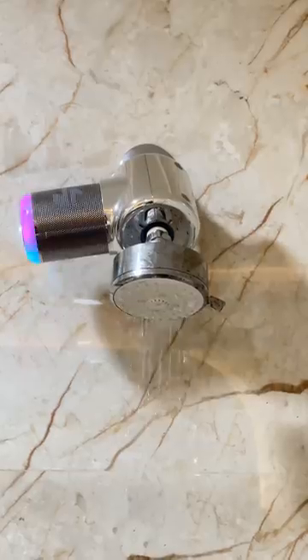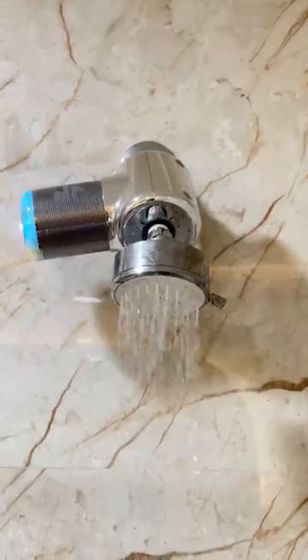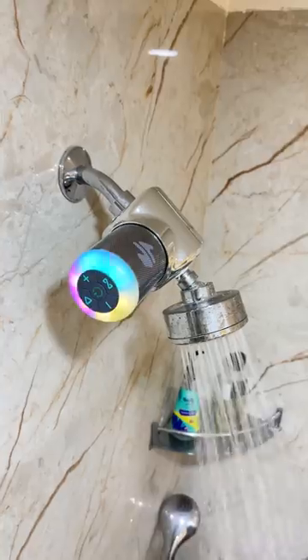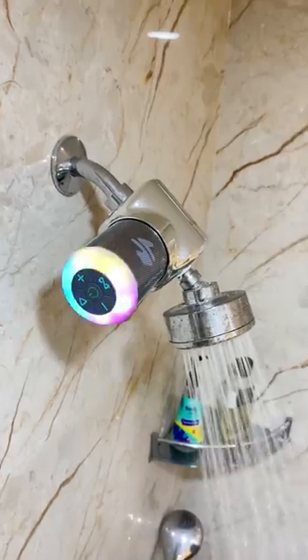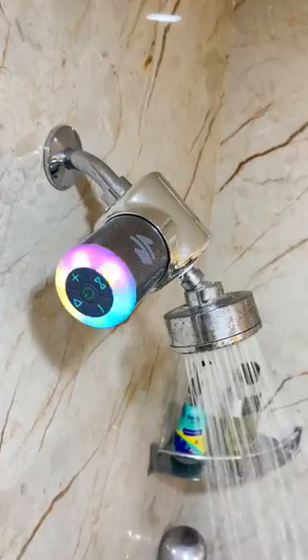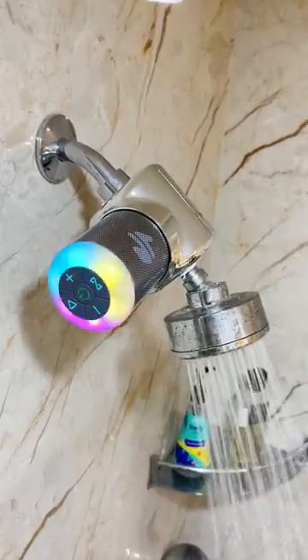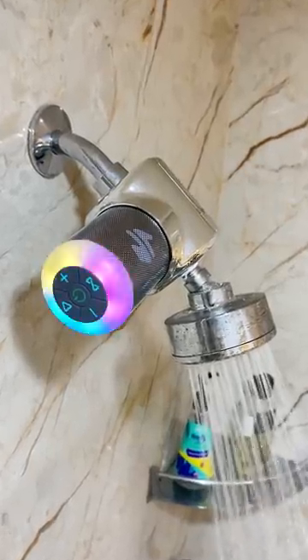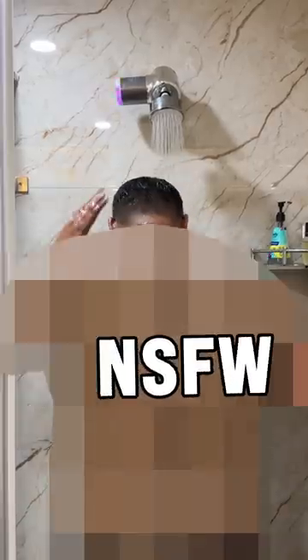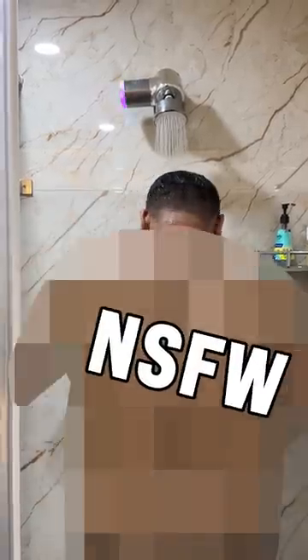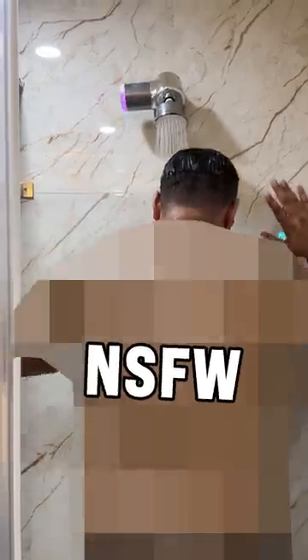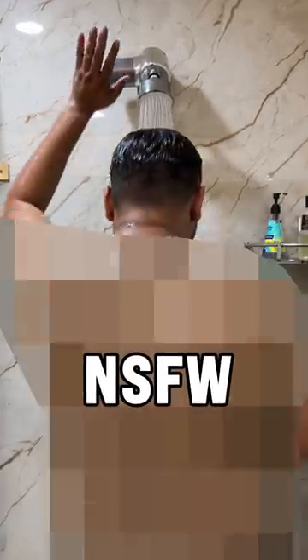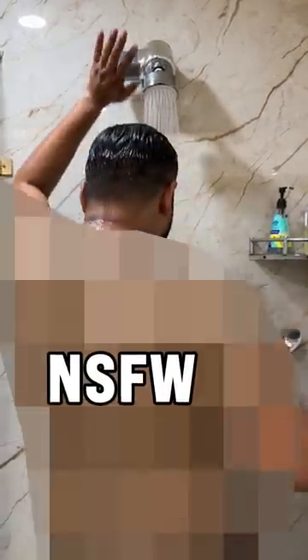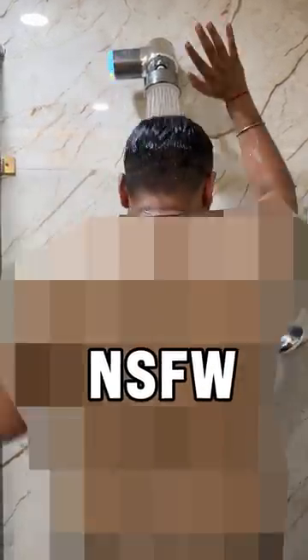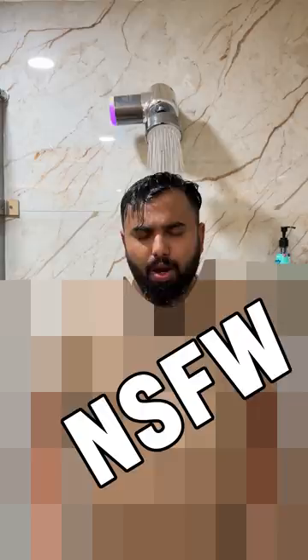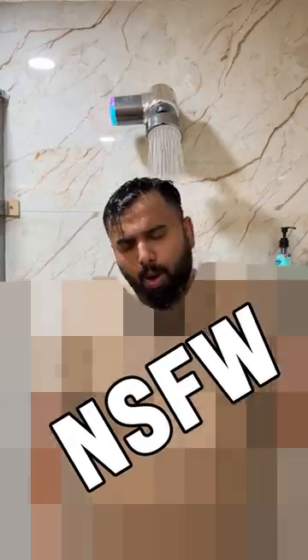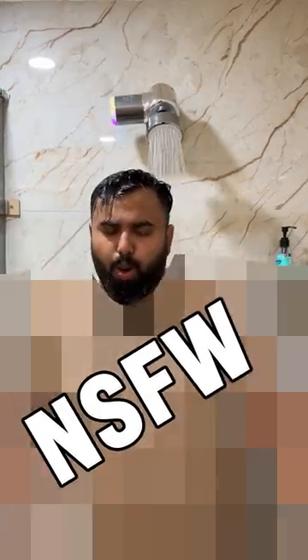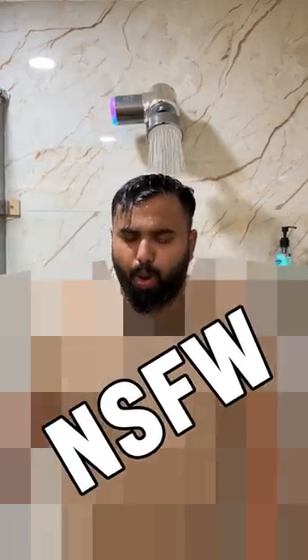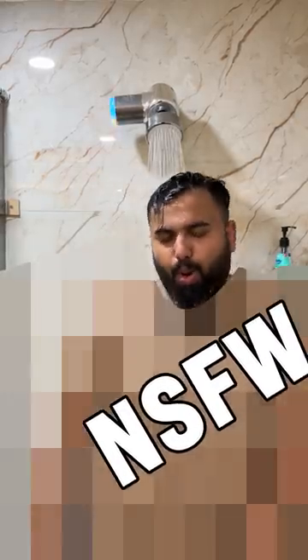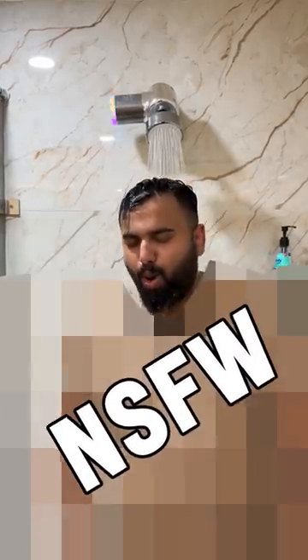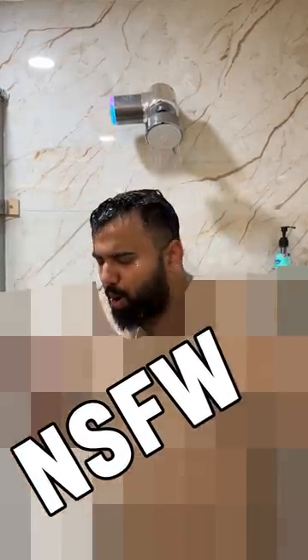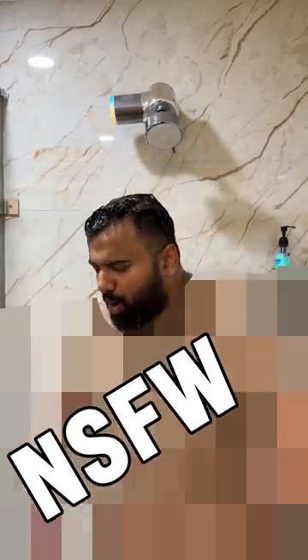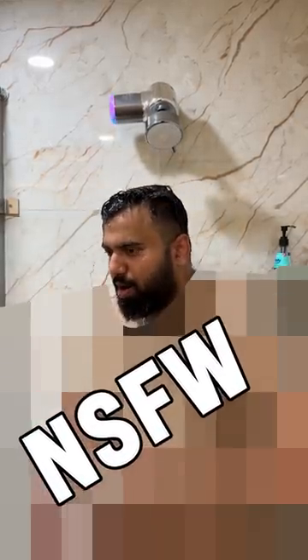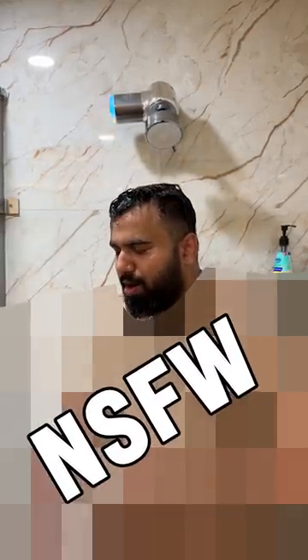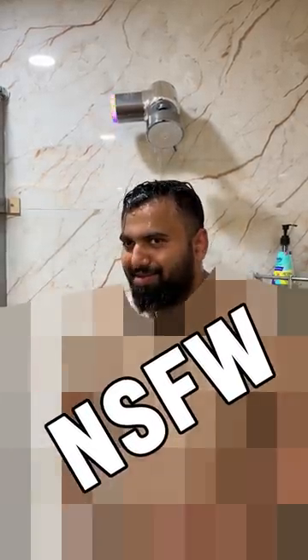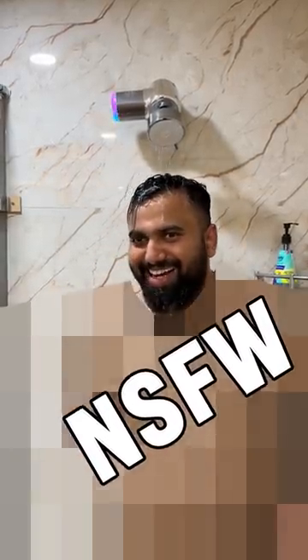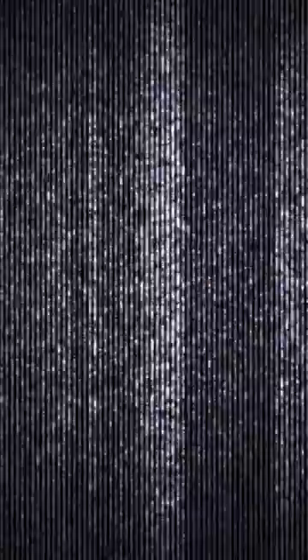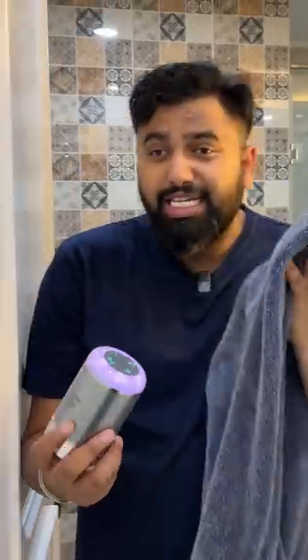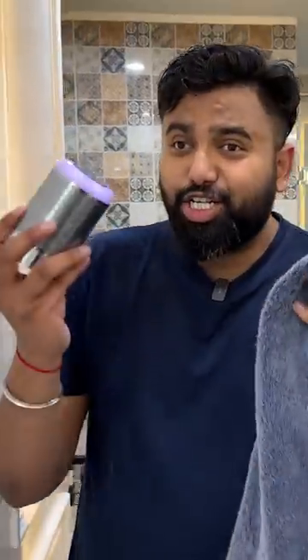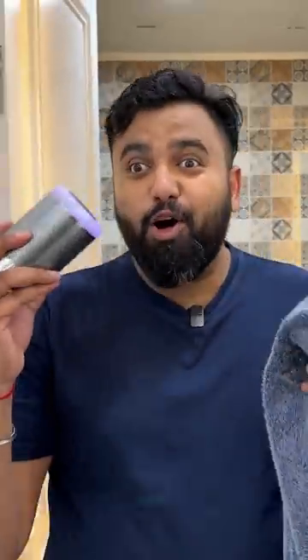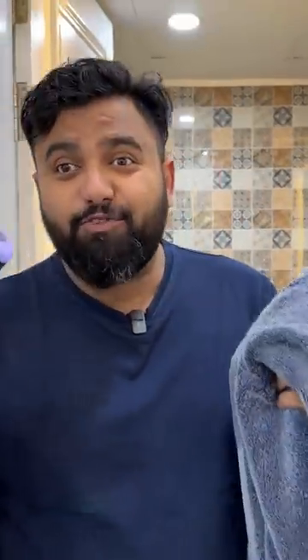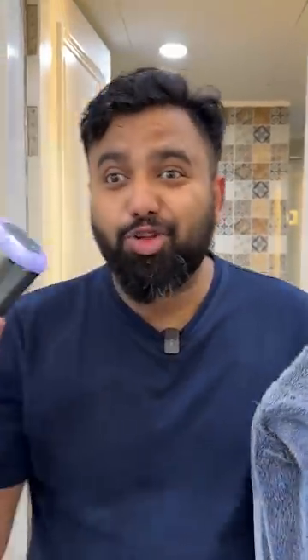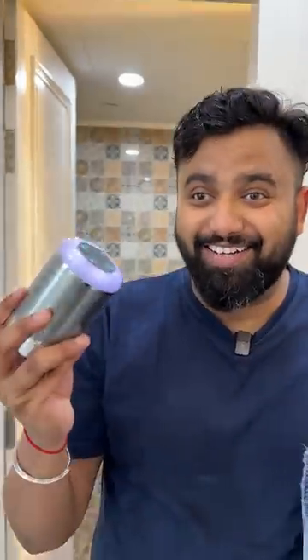Now when you're taking a shower, you can listen to music and dance along, and the 3-watt 360-degree speakers are loud enough with some good bass. This is just perfect for bathroom singers.